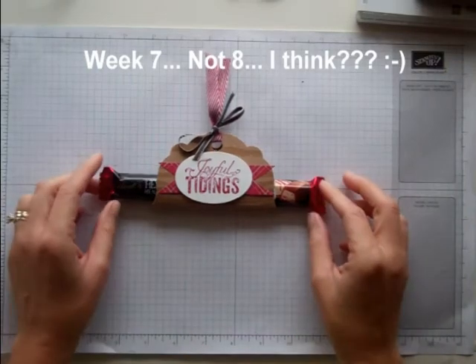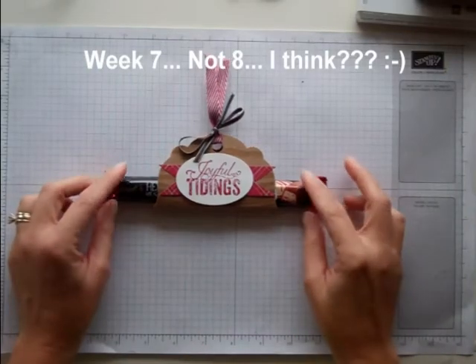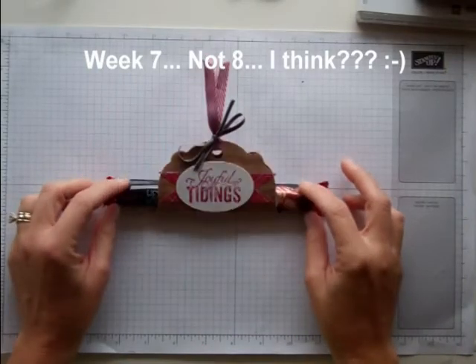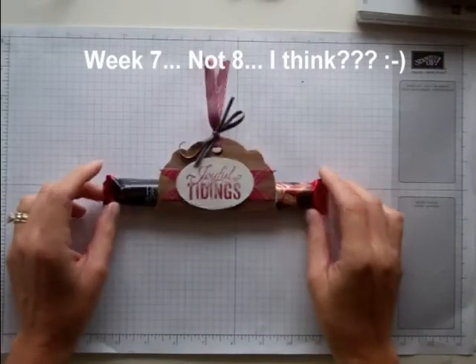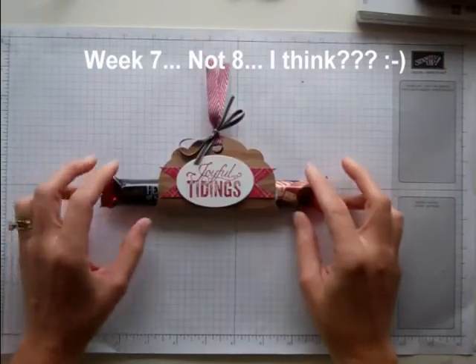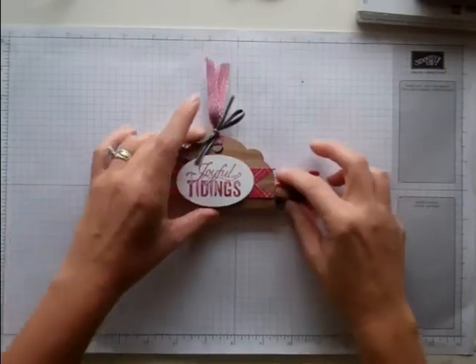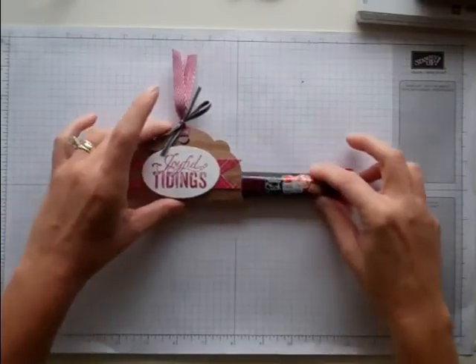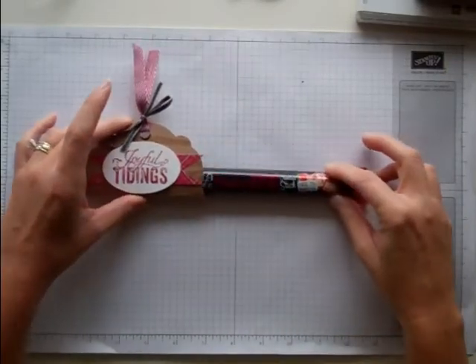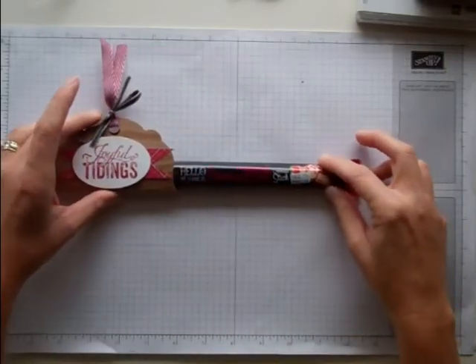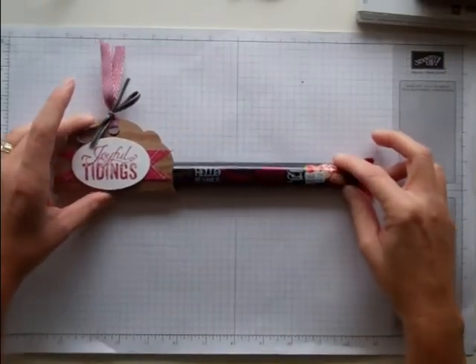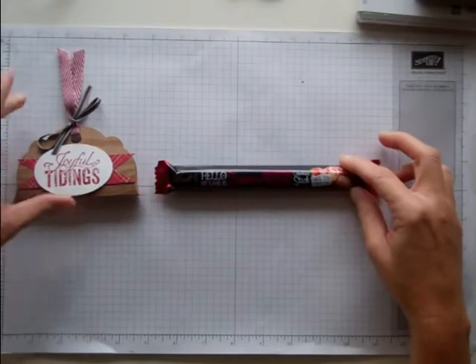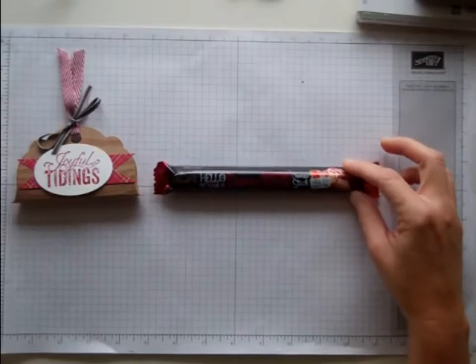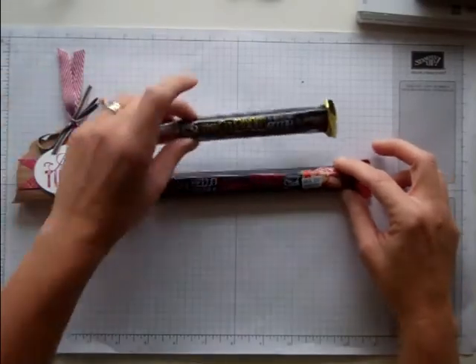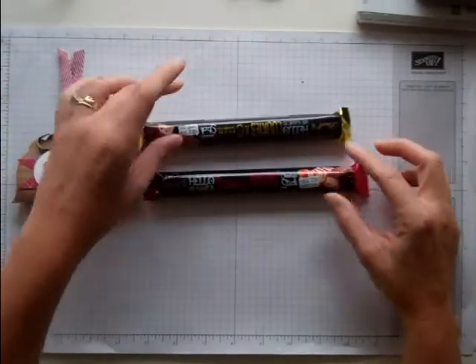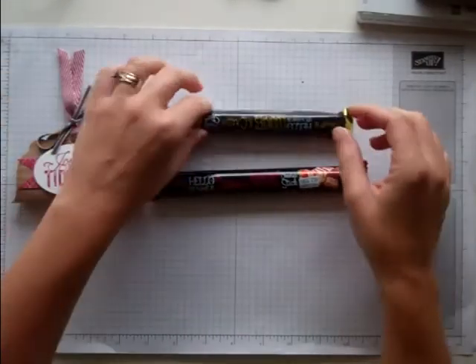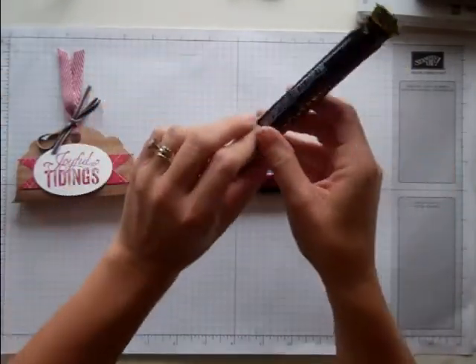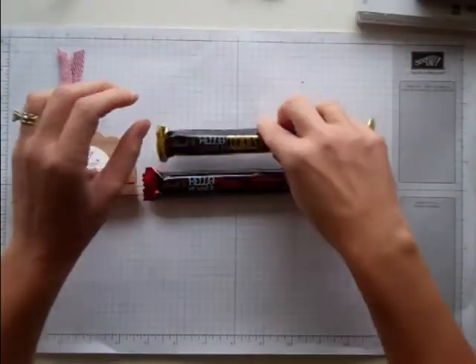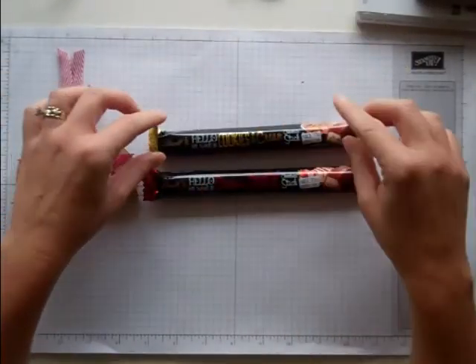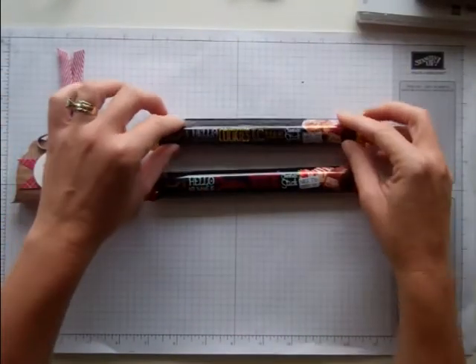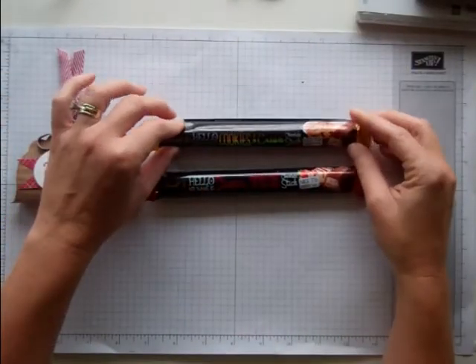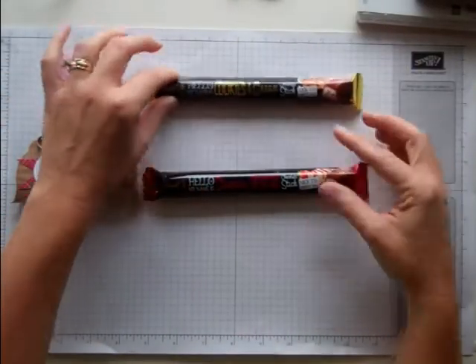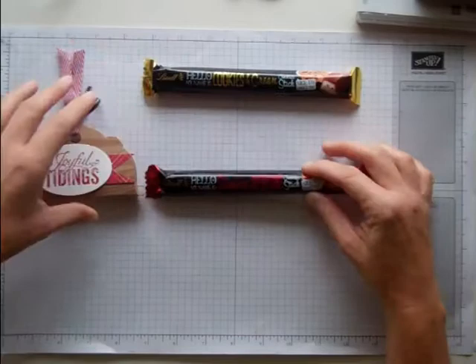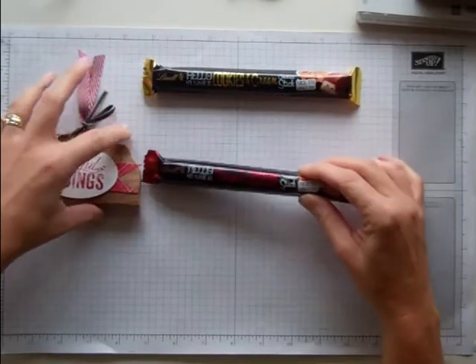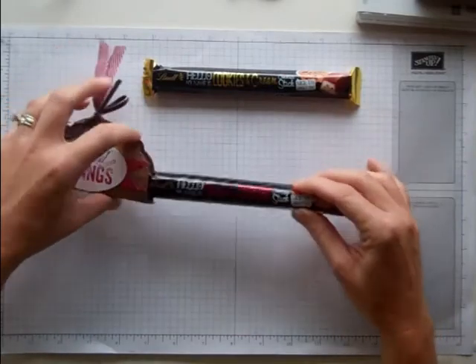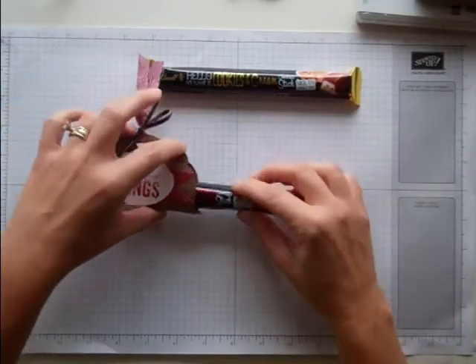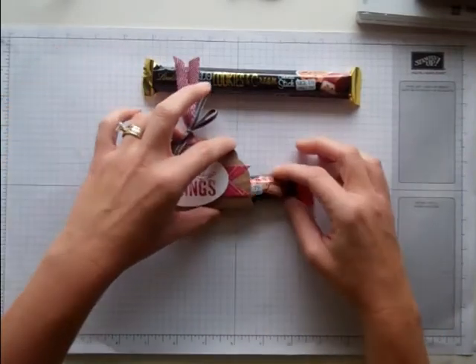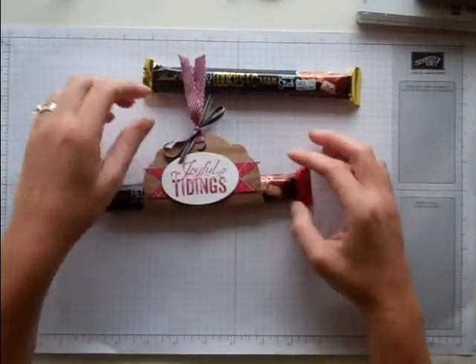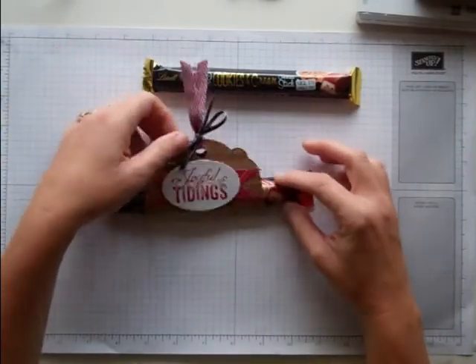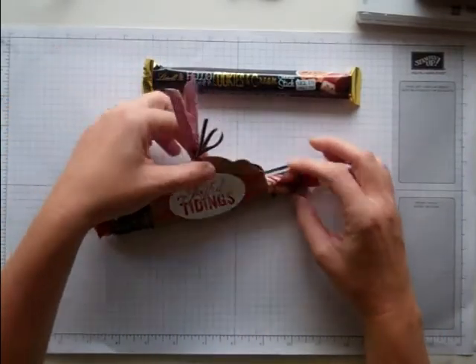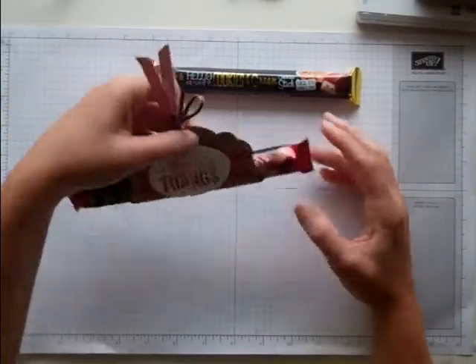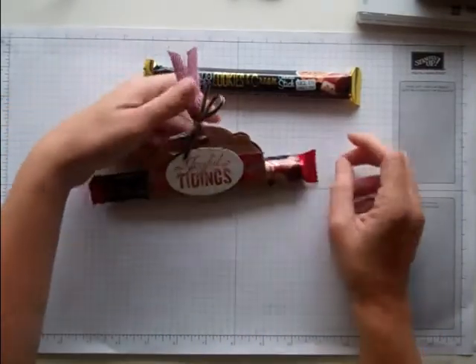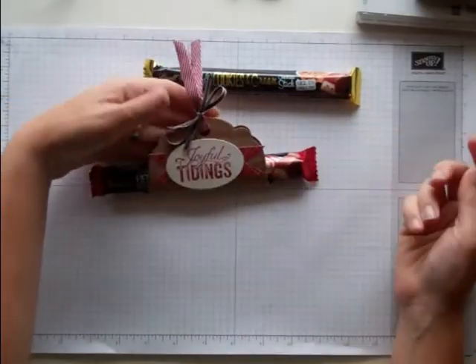This week's project is a very easy one. I found these amazing Lindt chocolate bars at my local Target. They were only $1 and they're very addicting. So I wanted to make a holder for them. I think they're so cute.